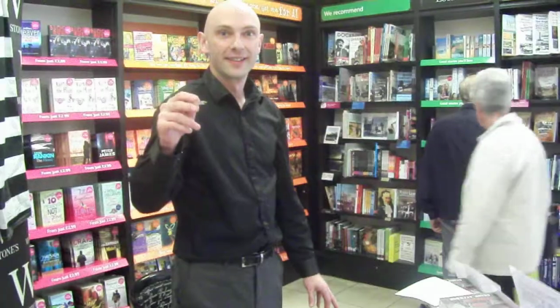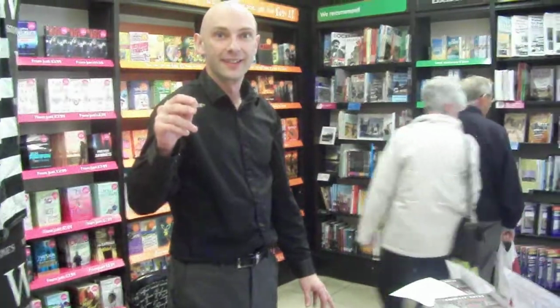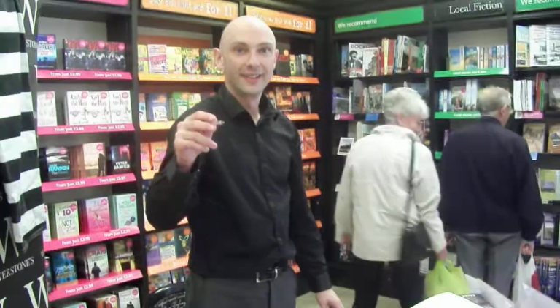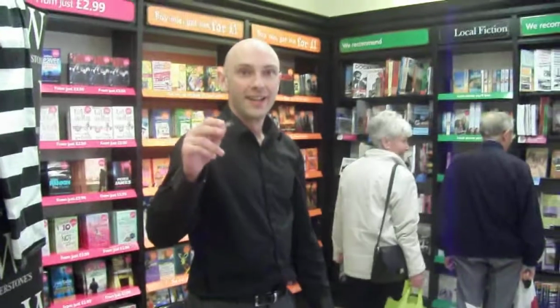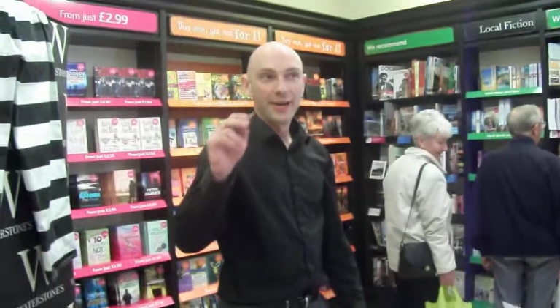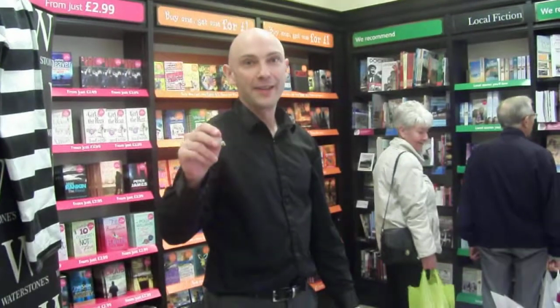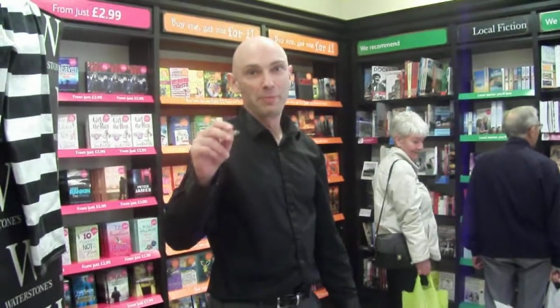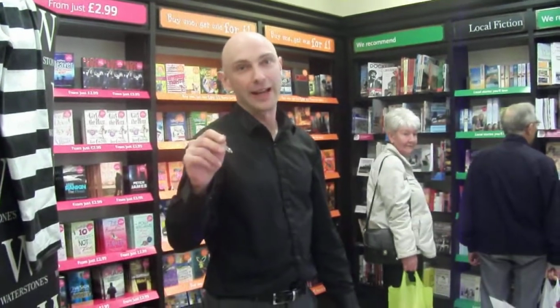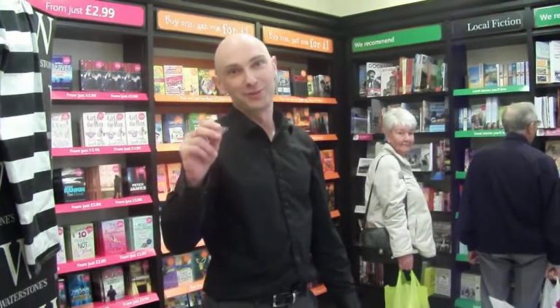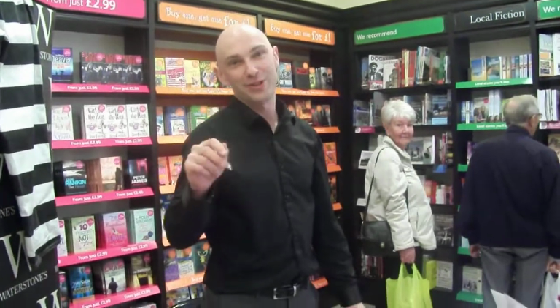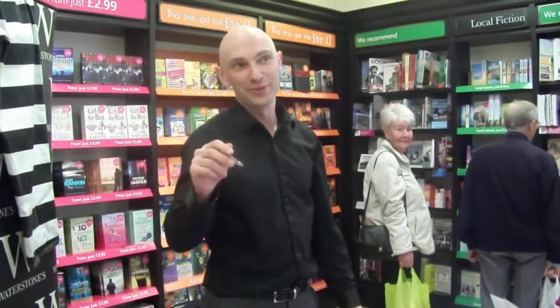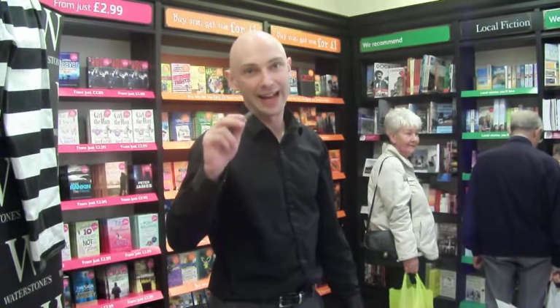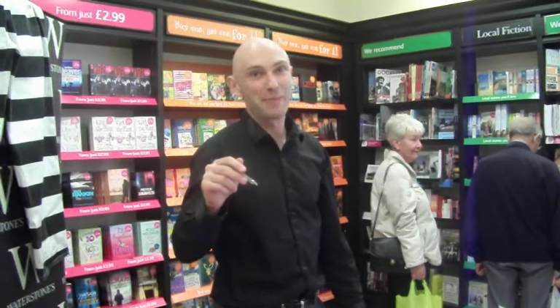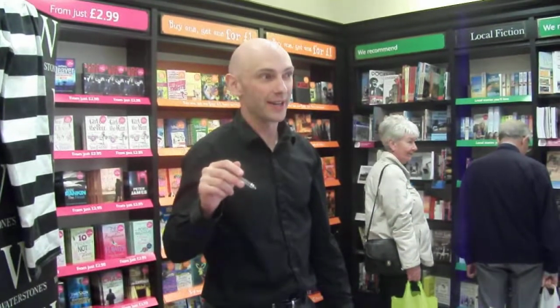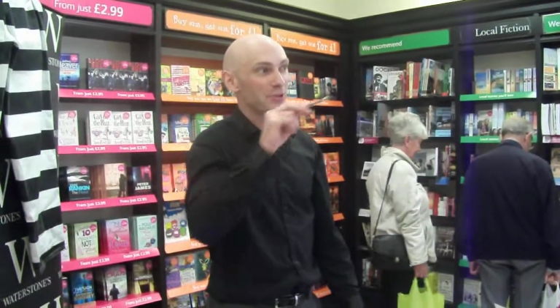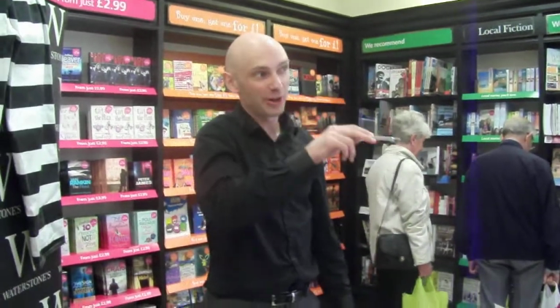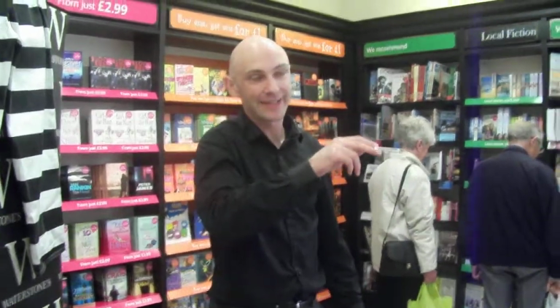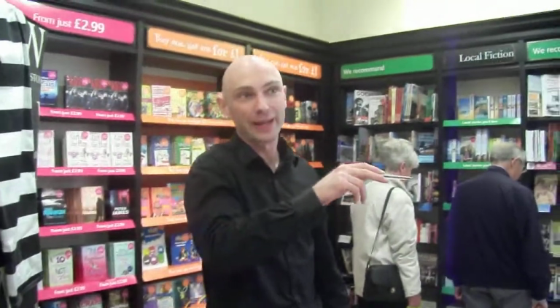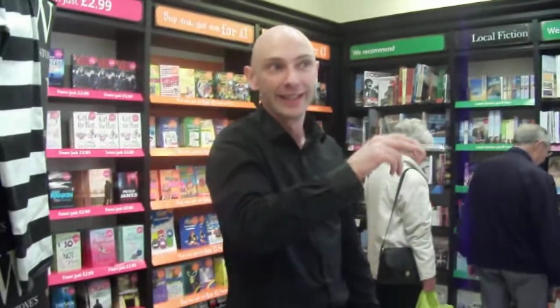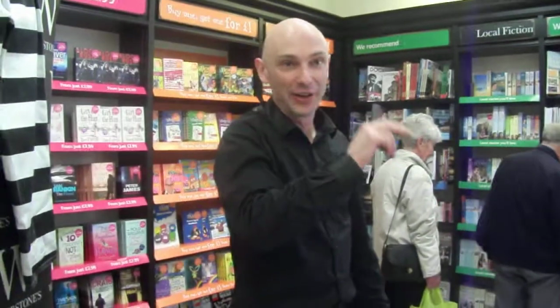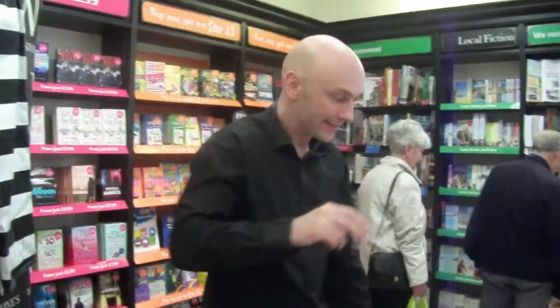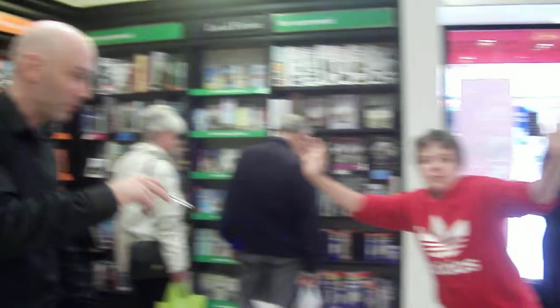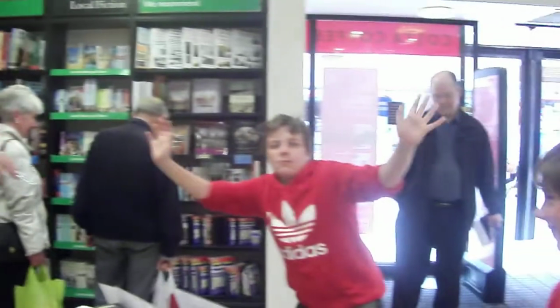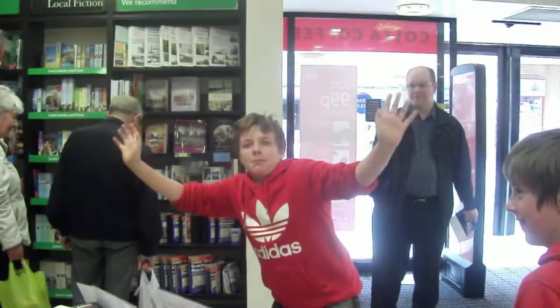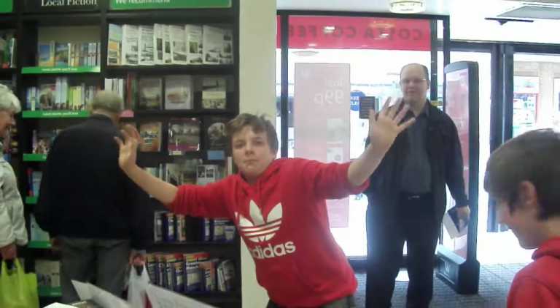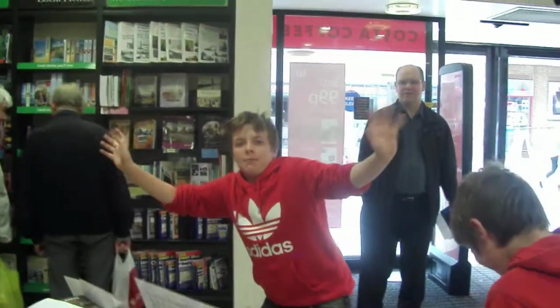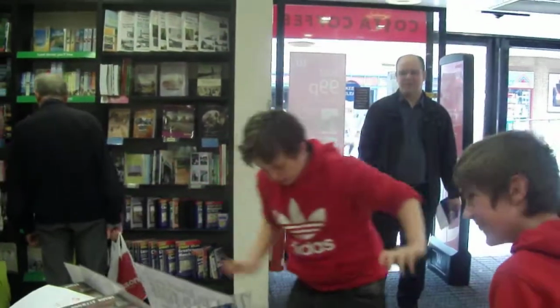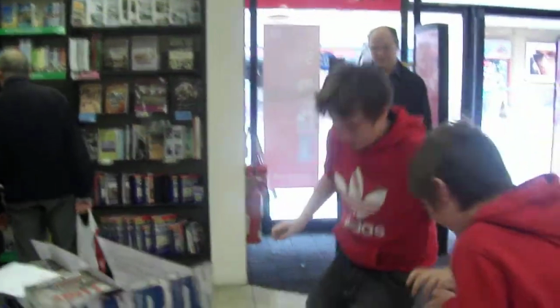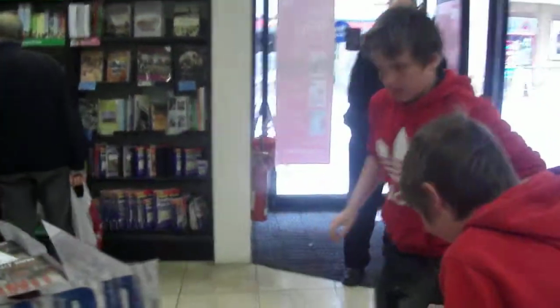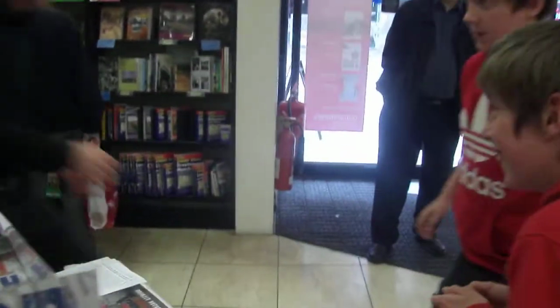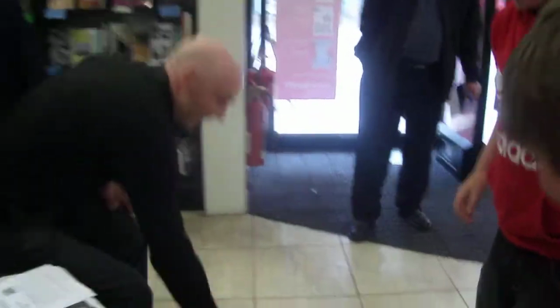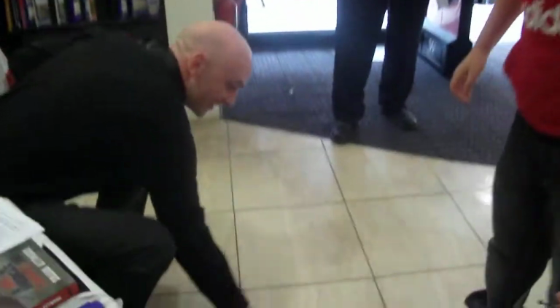Right, it's starting now. Here we are at the Birkenhead Waterstones Hard Time book signing. About to do some cockroach hand stamping on the kids who are playing with the remote control cockroach right now. Has he got it going? Here it is.